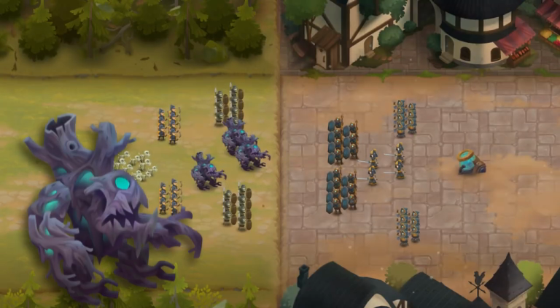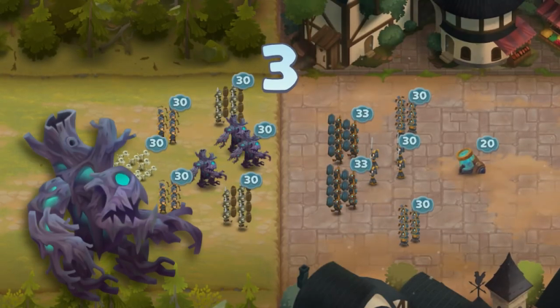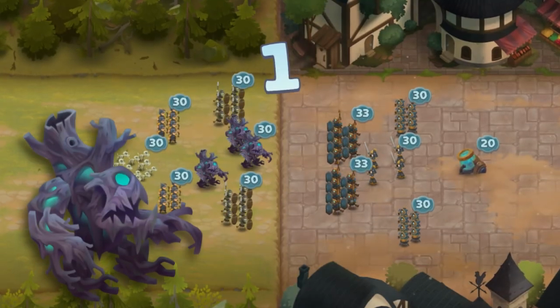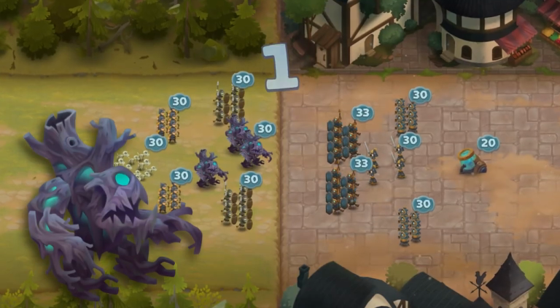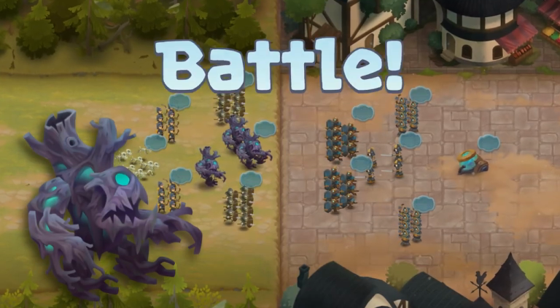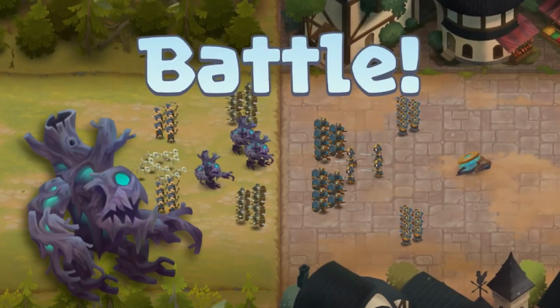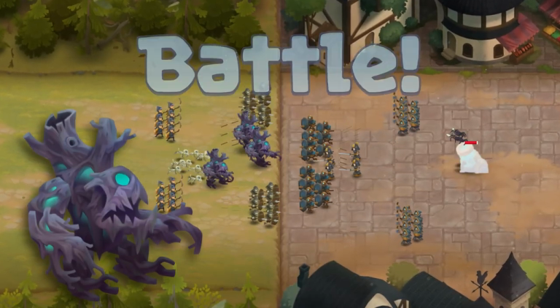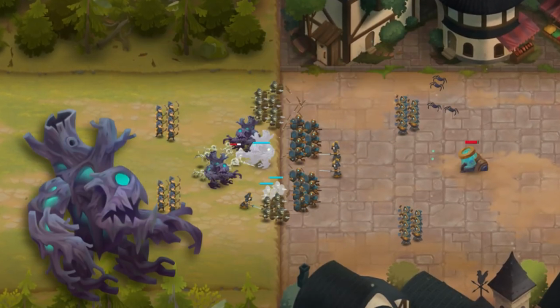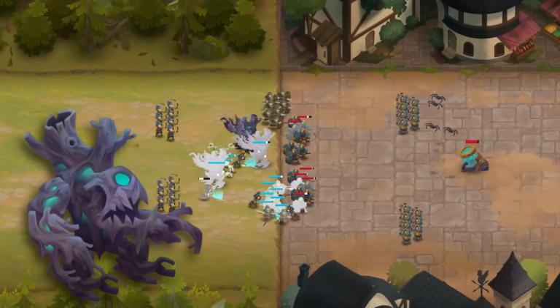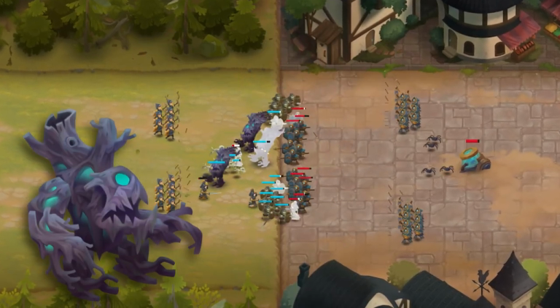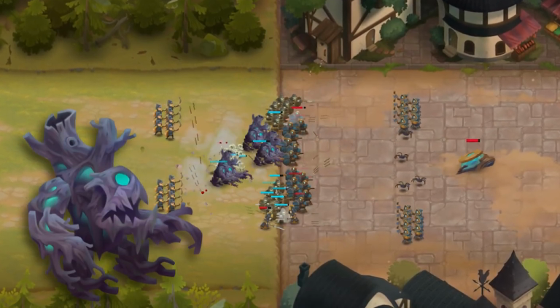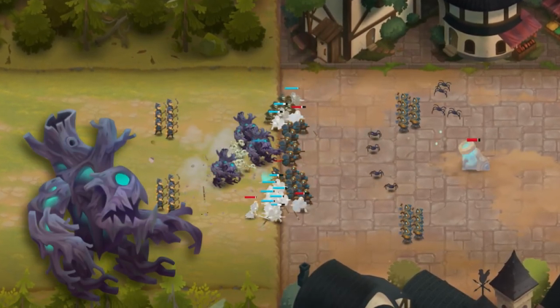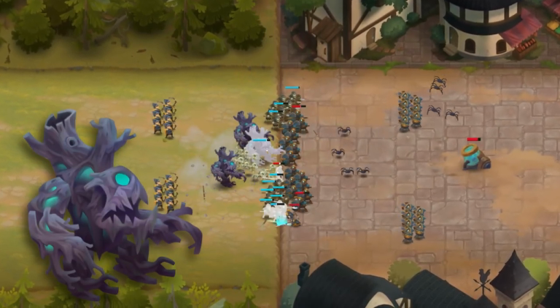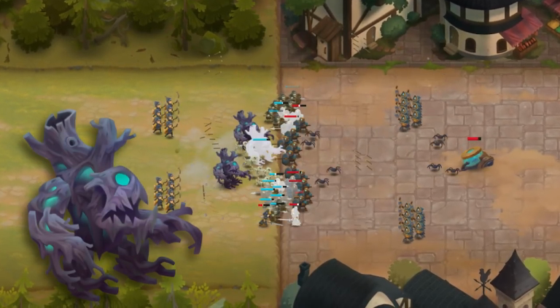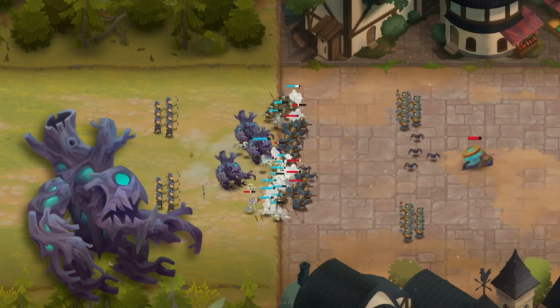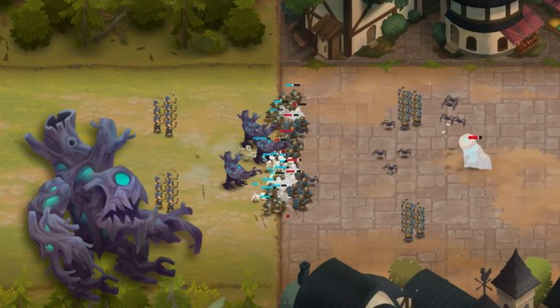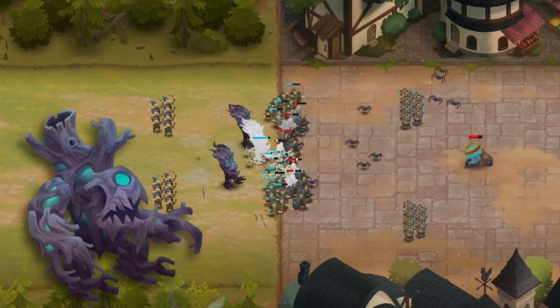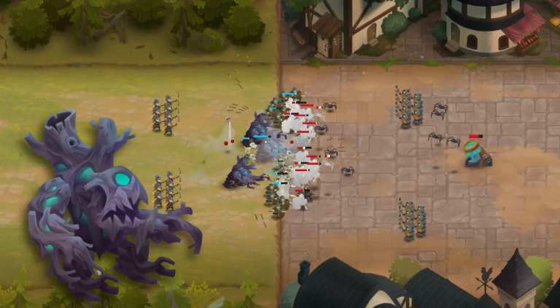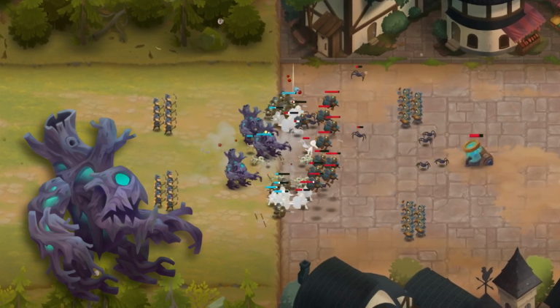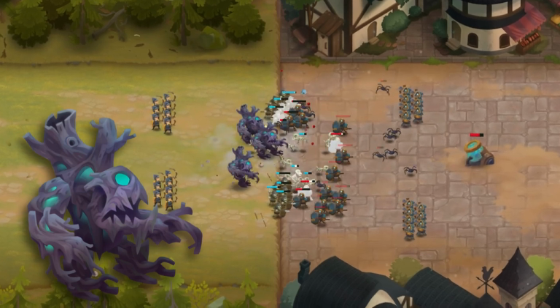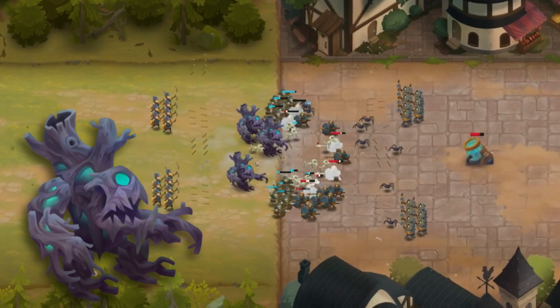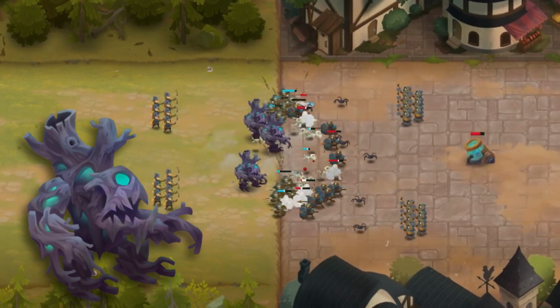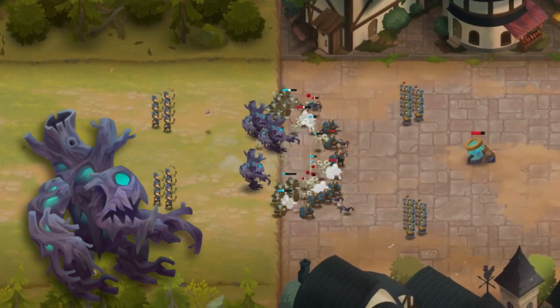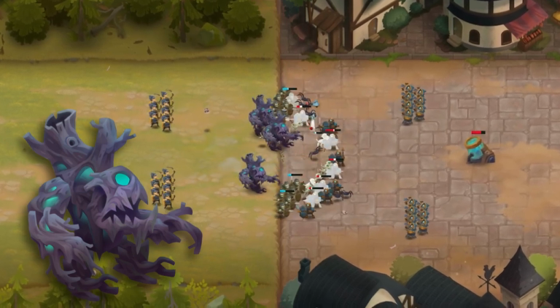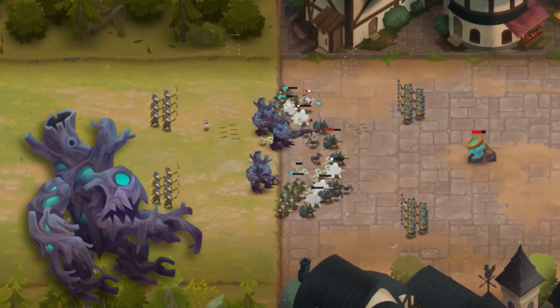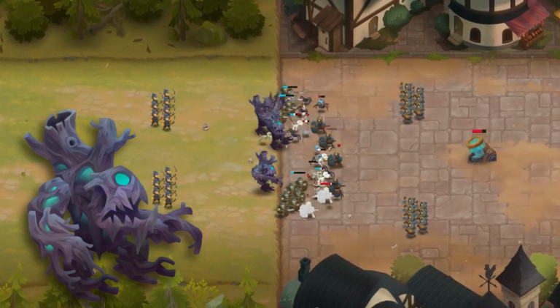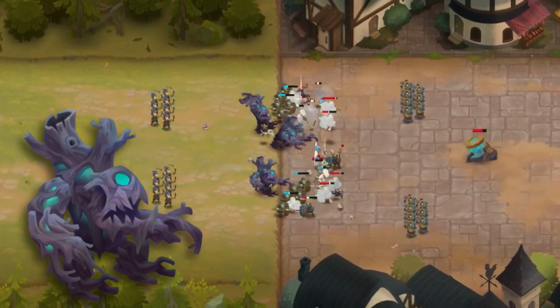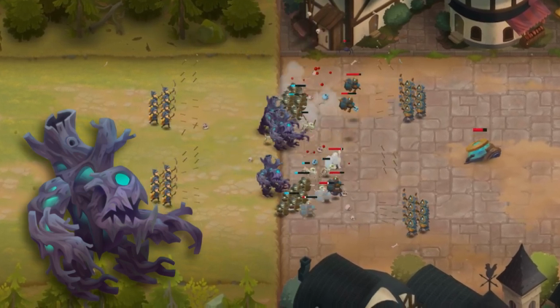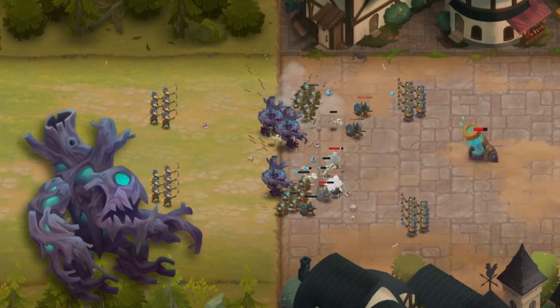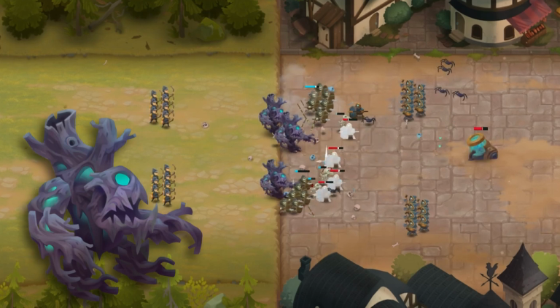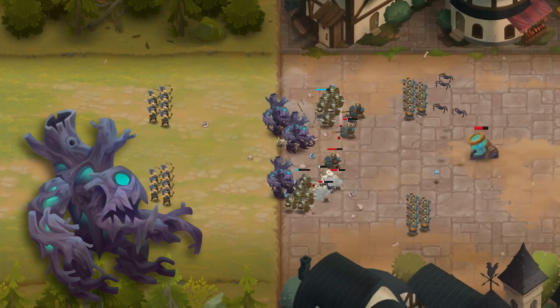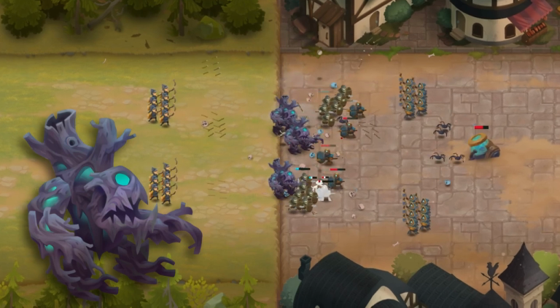Living Bark is a sturdy unit. Saplings of the Ancient Tree are masters of adaptation and heal 5% of their health every time they are hit with a melee attack.